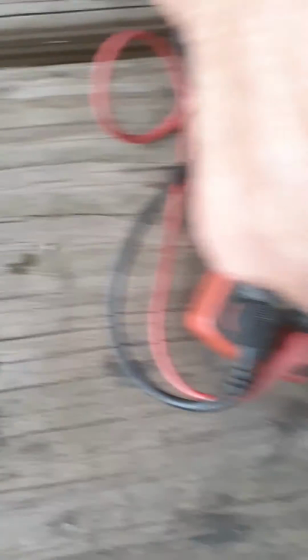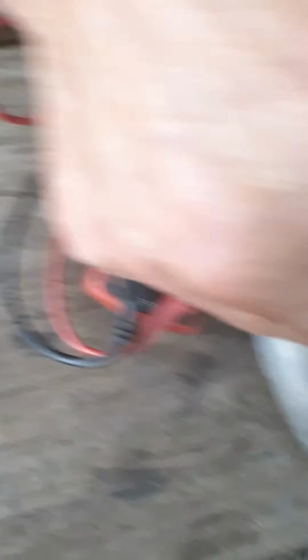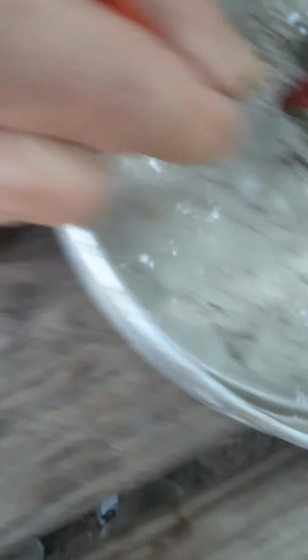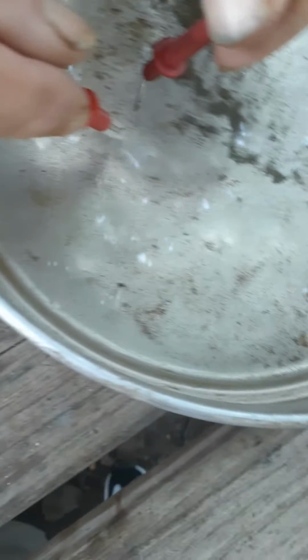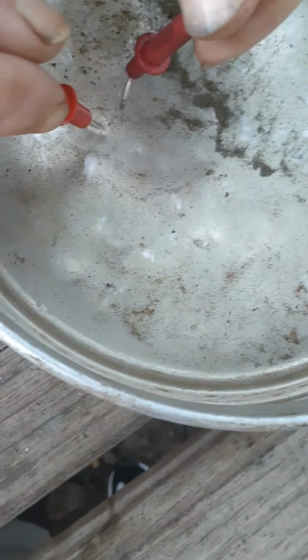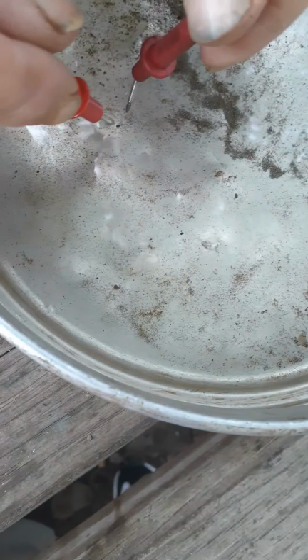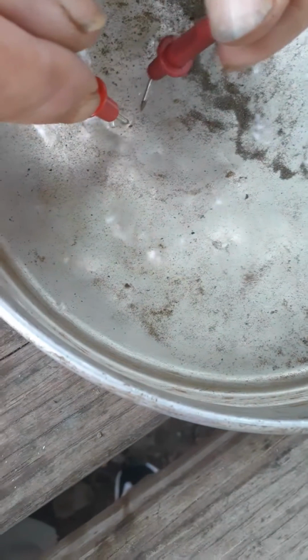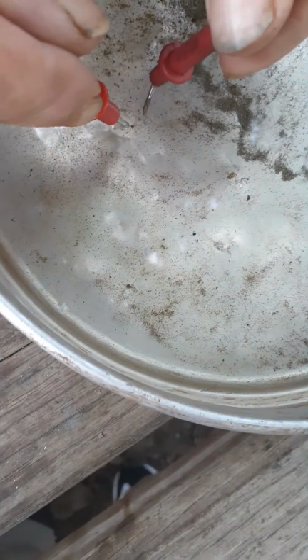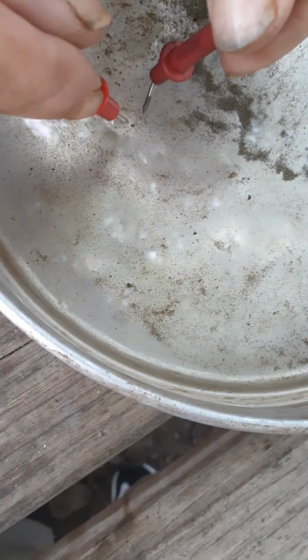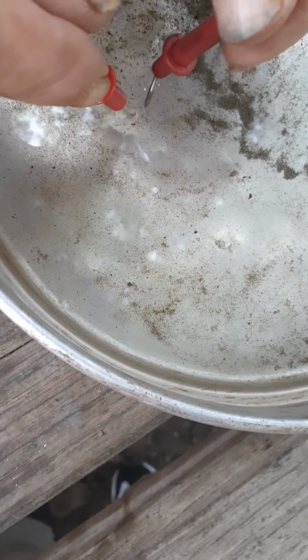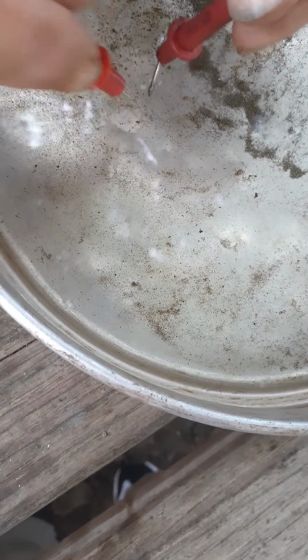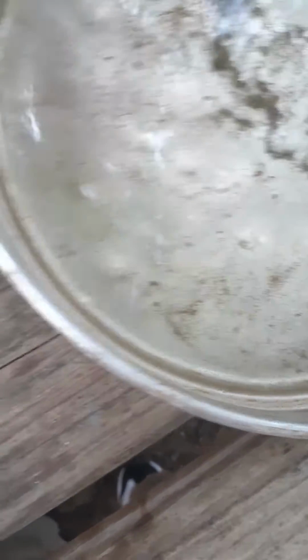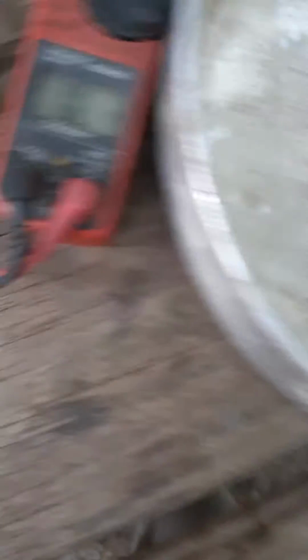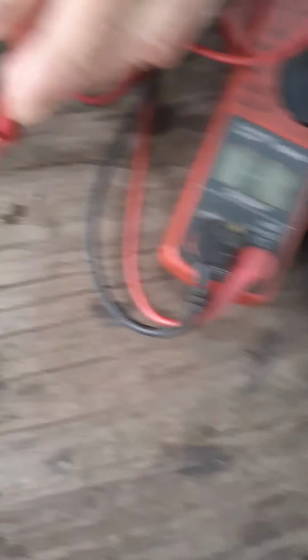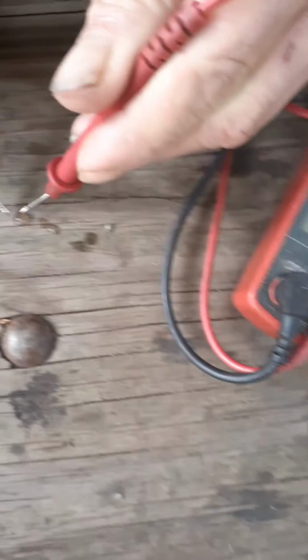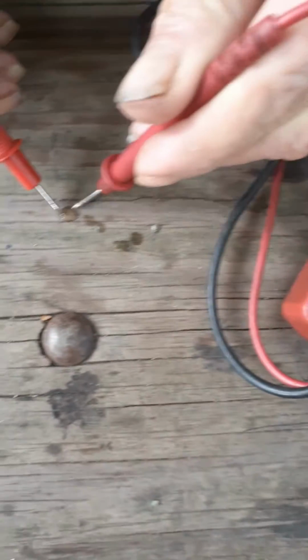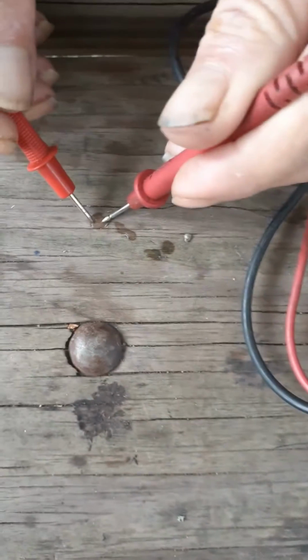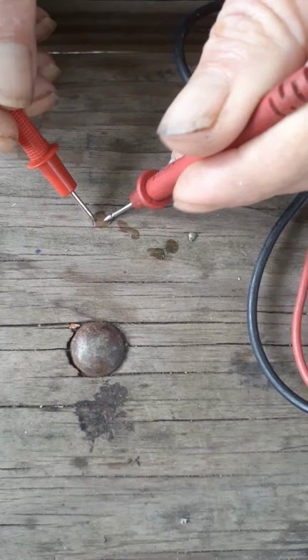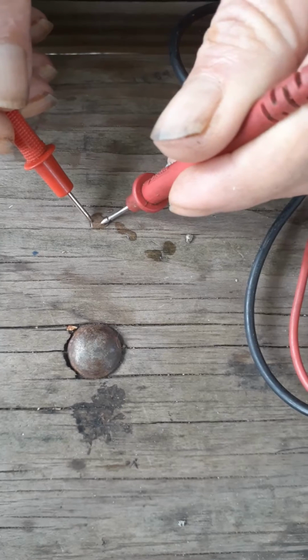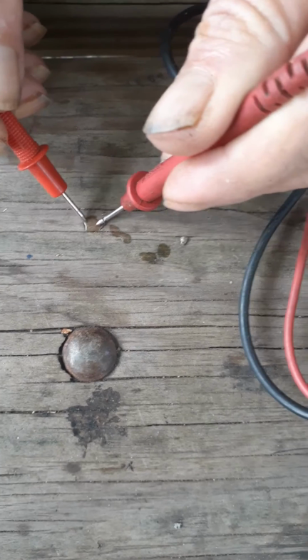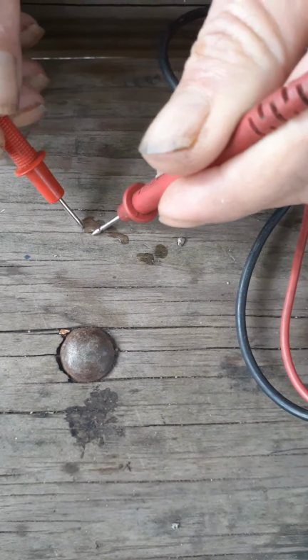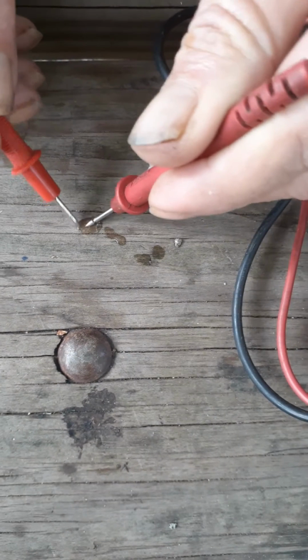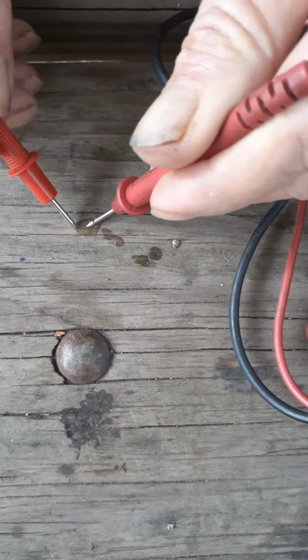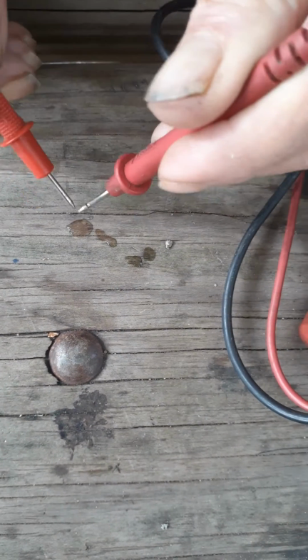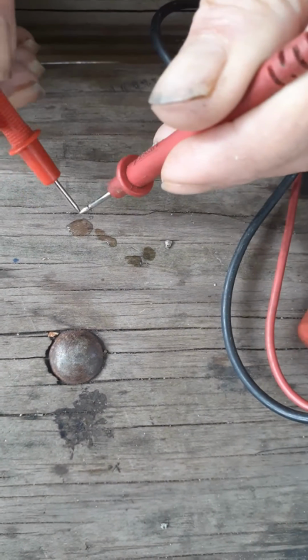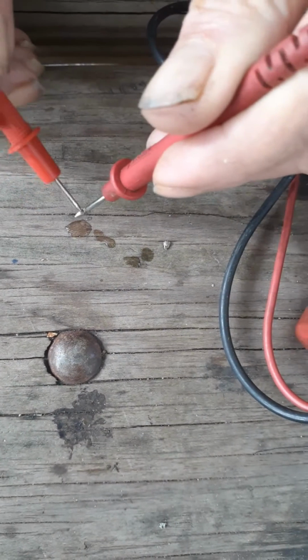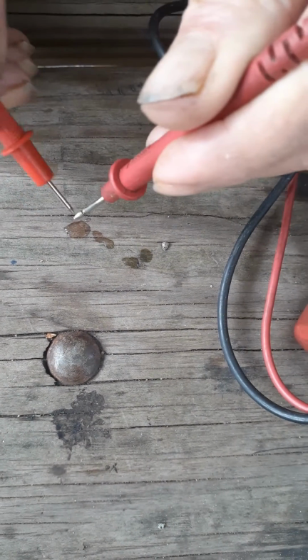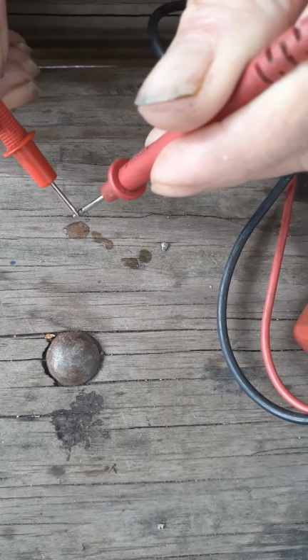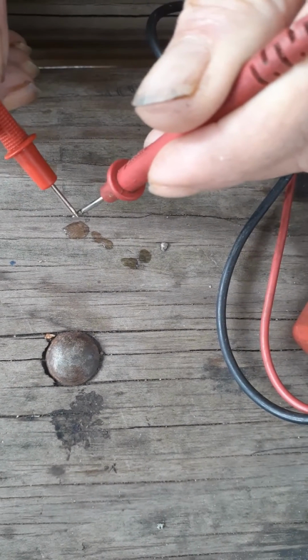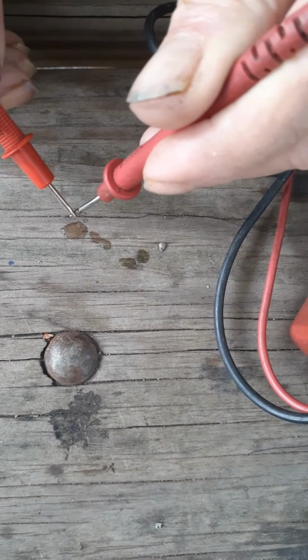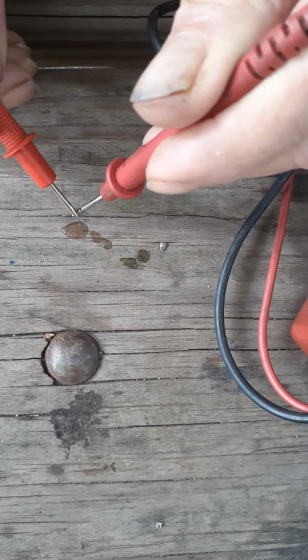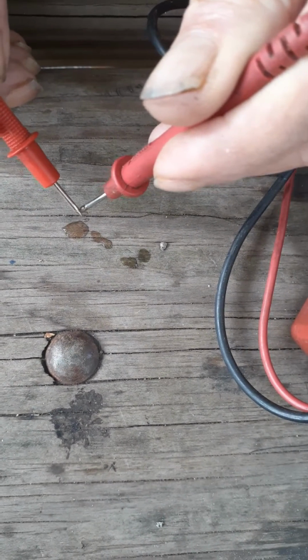See, the water itself doesn't give you continuity whatsoever. Neither does this water. No matter what you do, that's not continuity. That is.